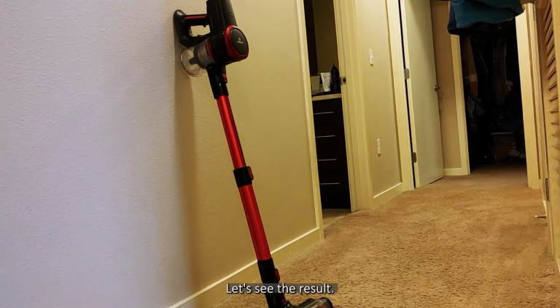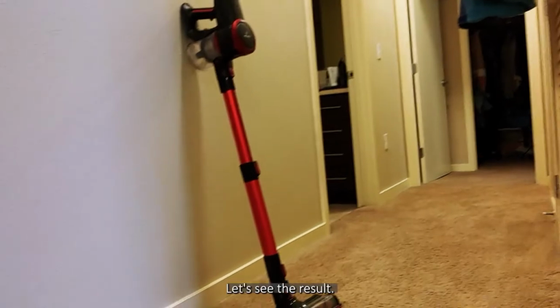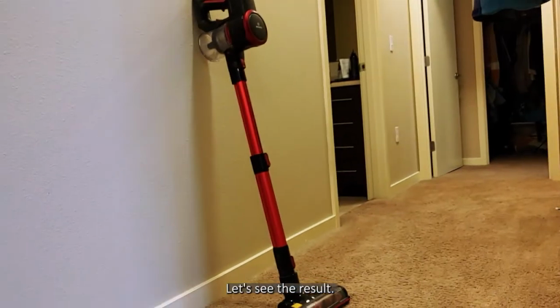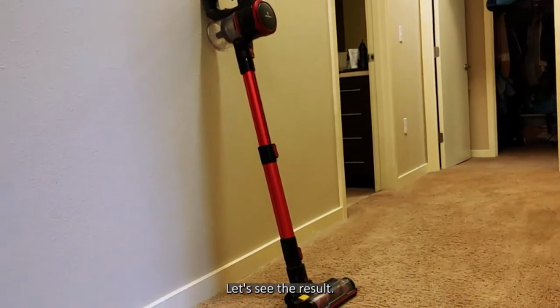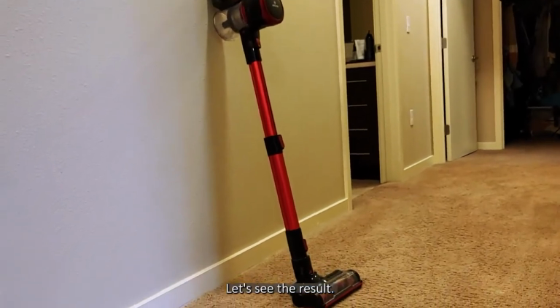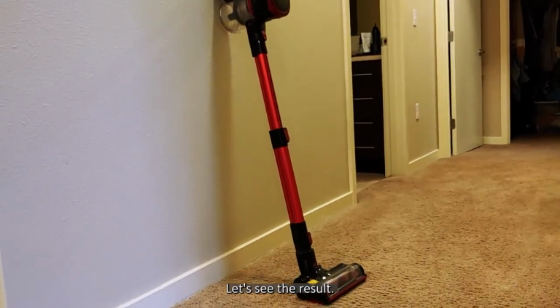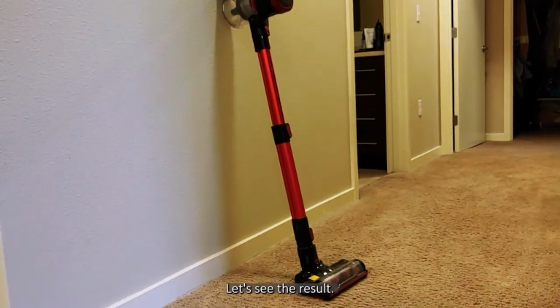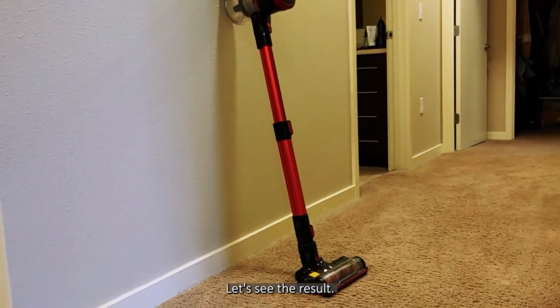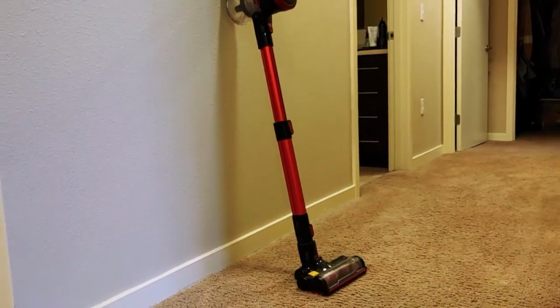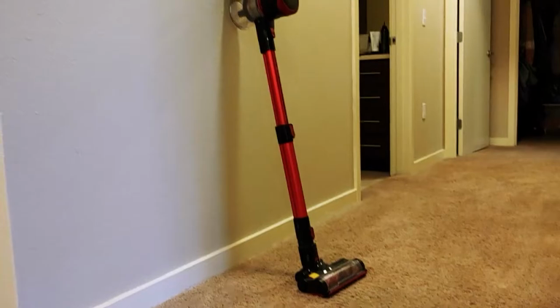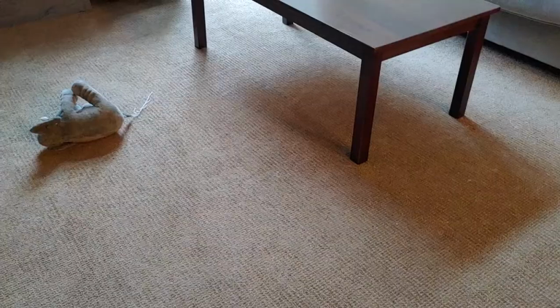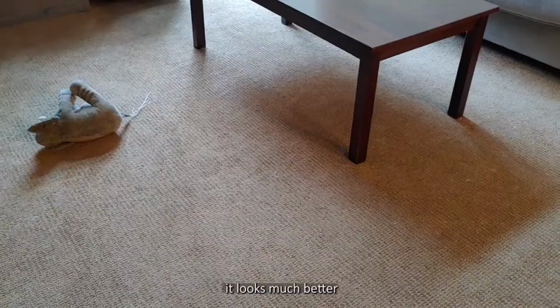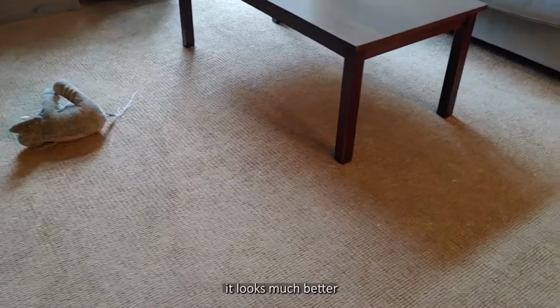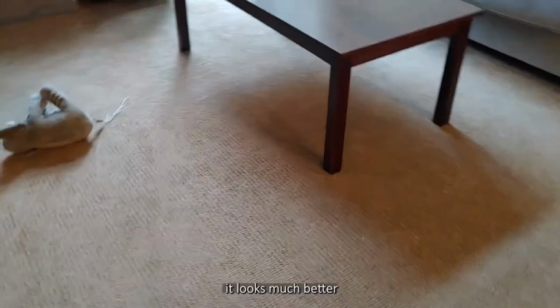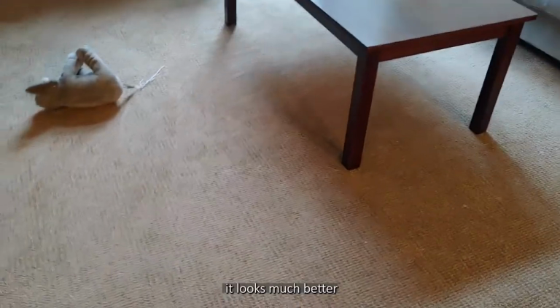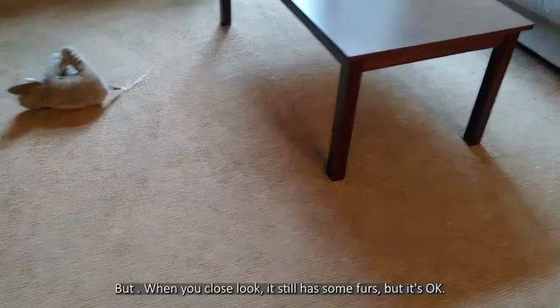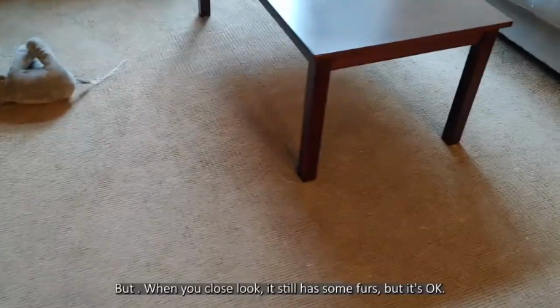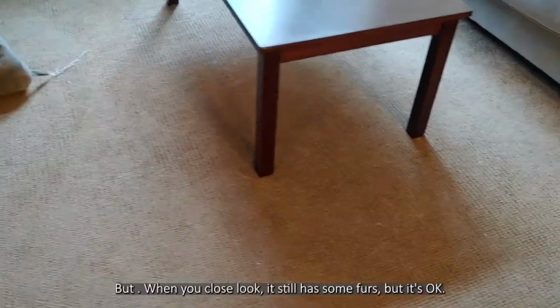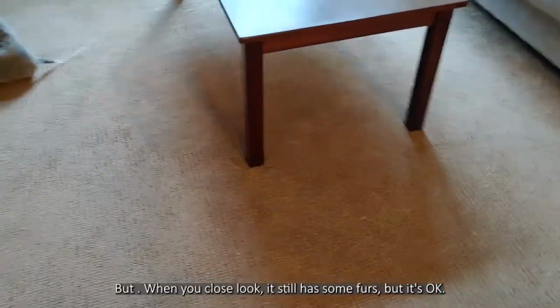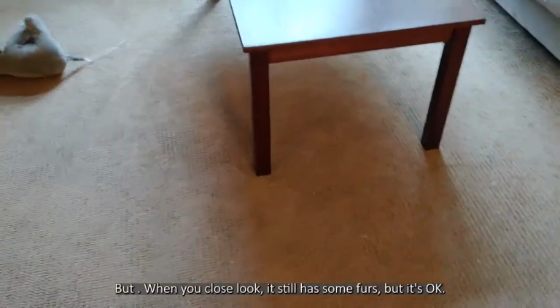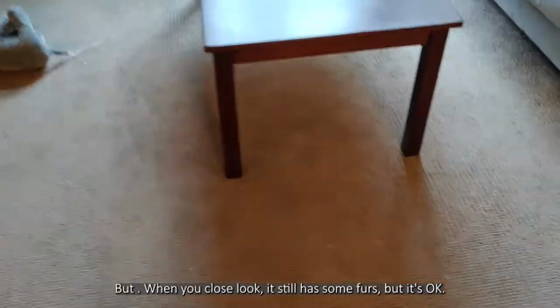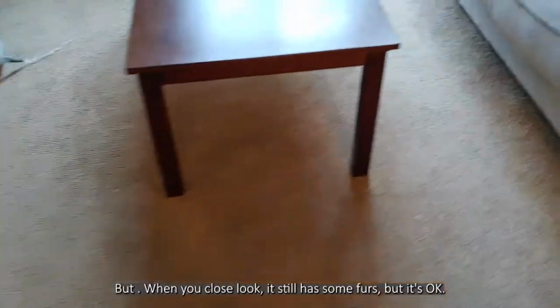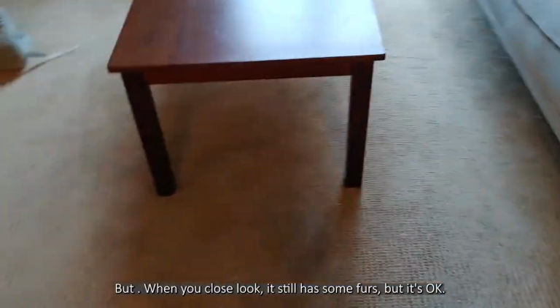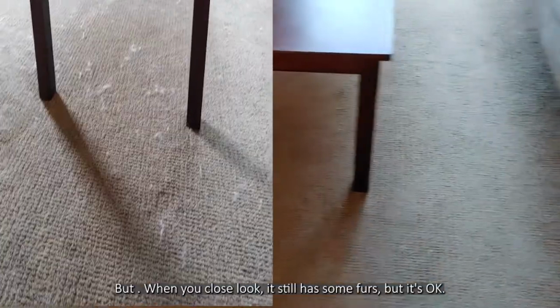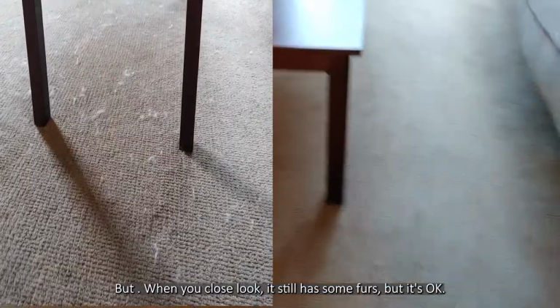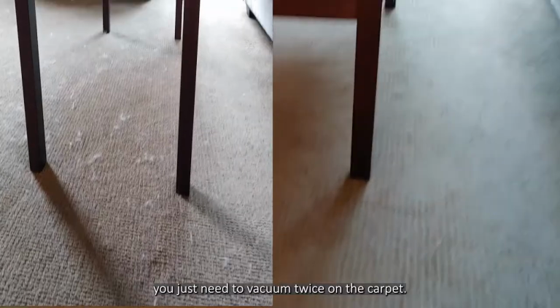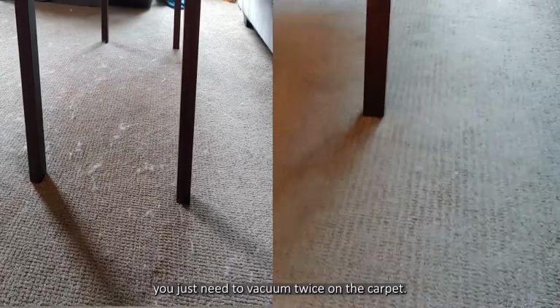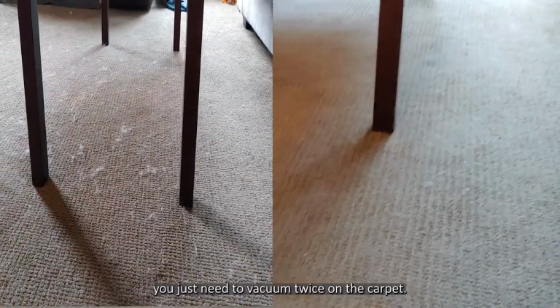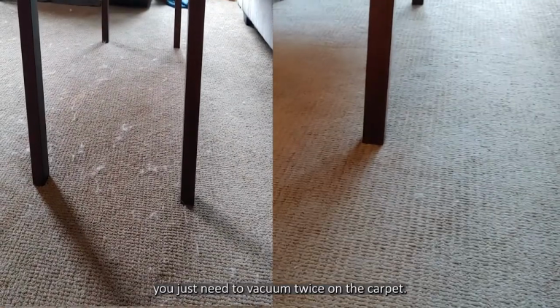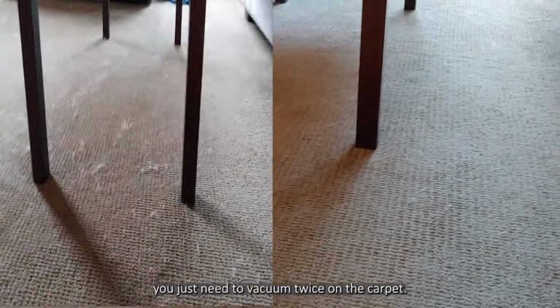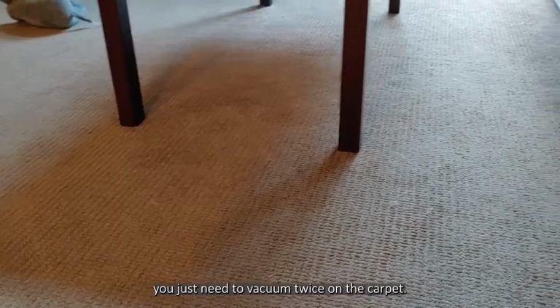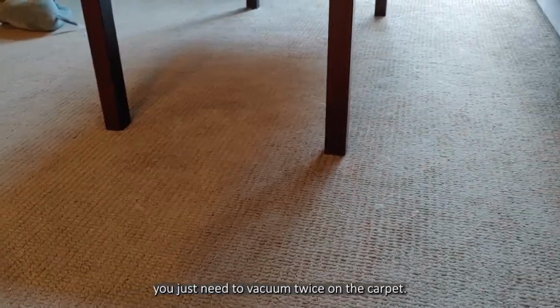Let's see the results. It looks much better. When you look closely, it has some fur remaining, but it's okay. You just need to vacuum the trash on the carpet.